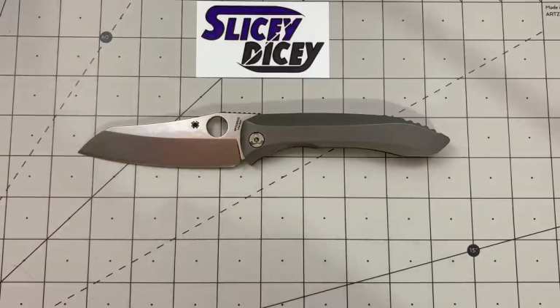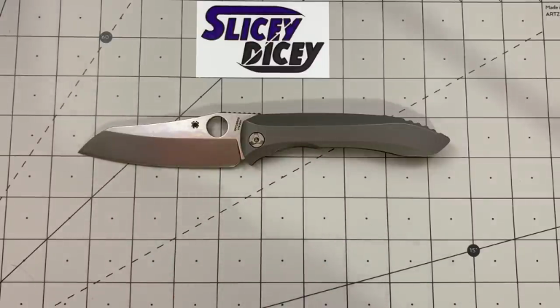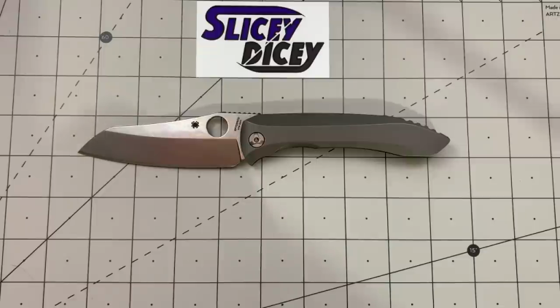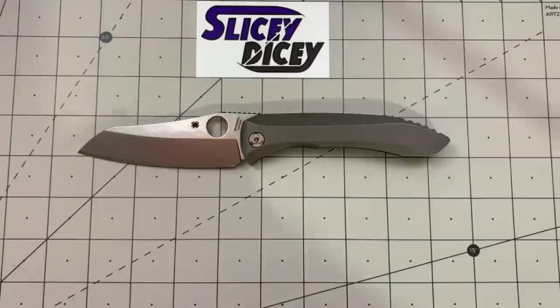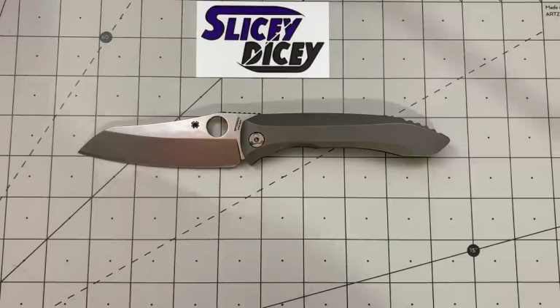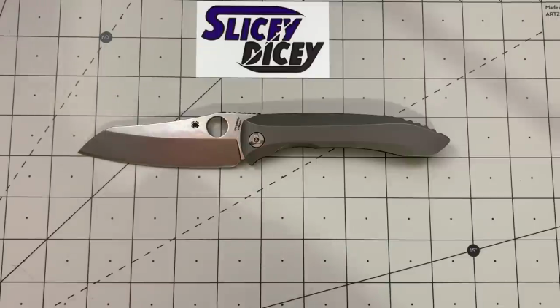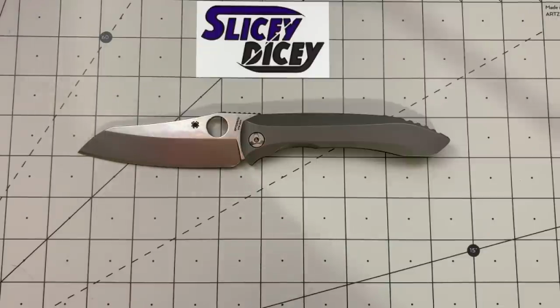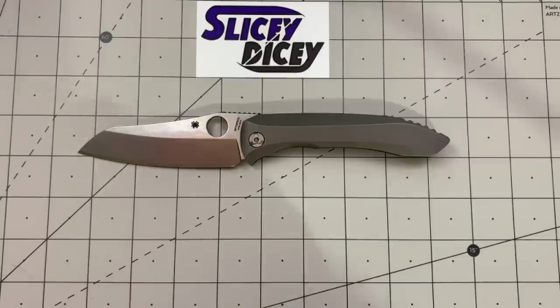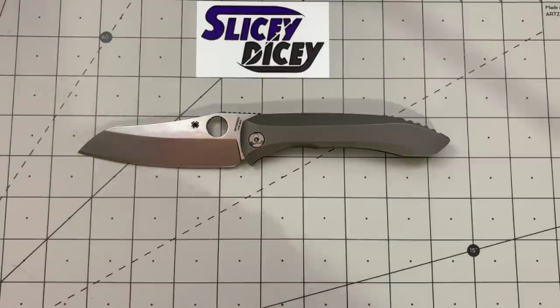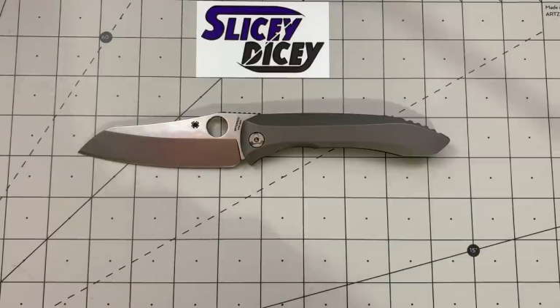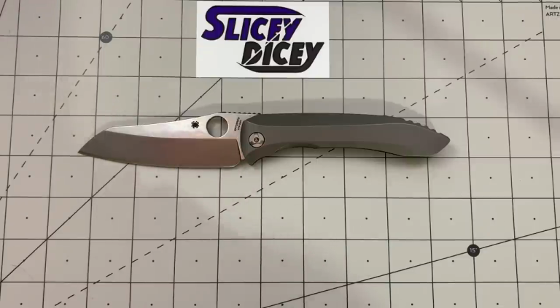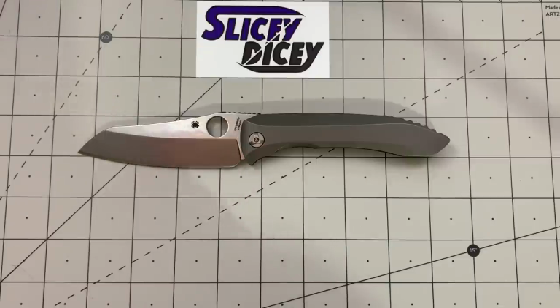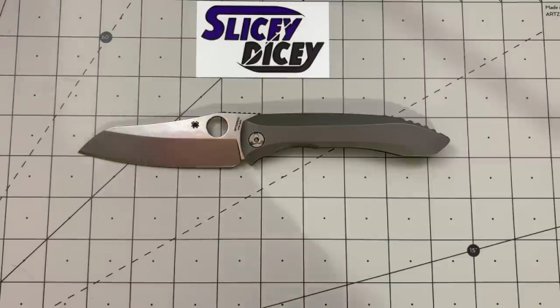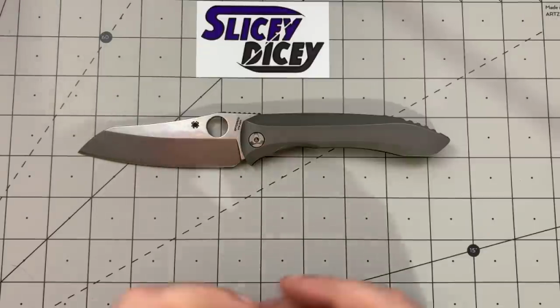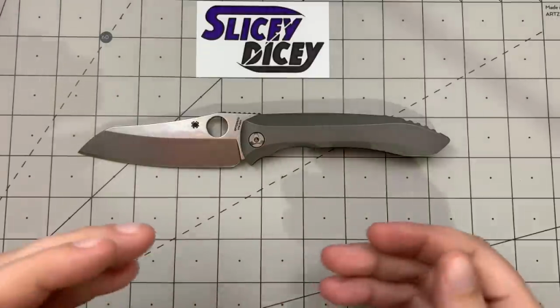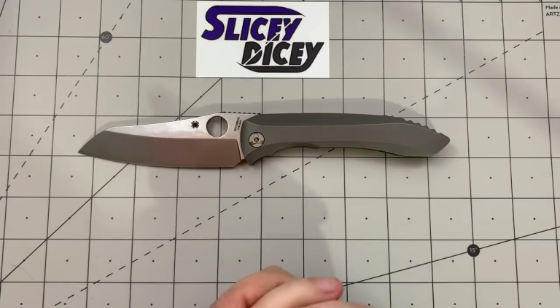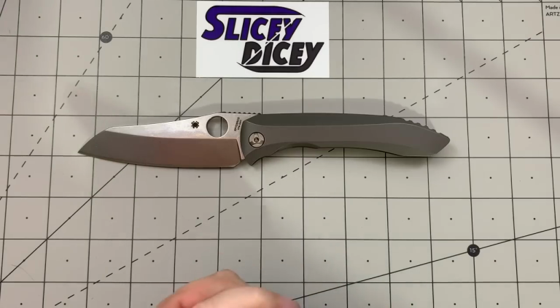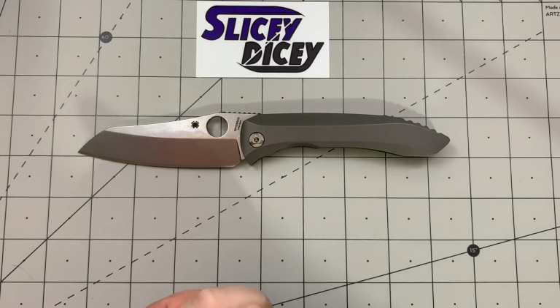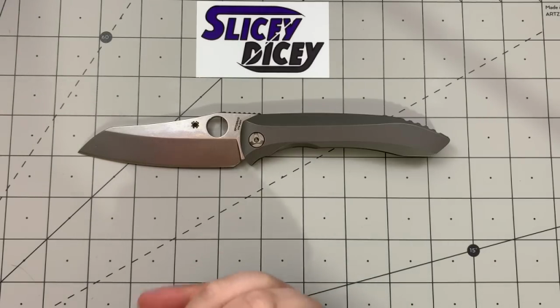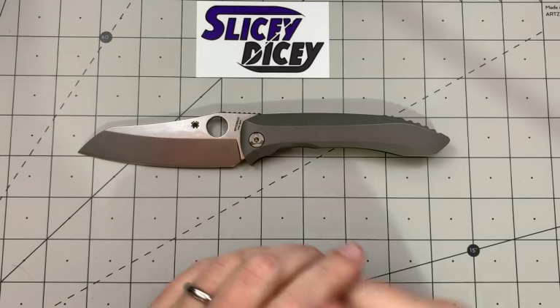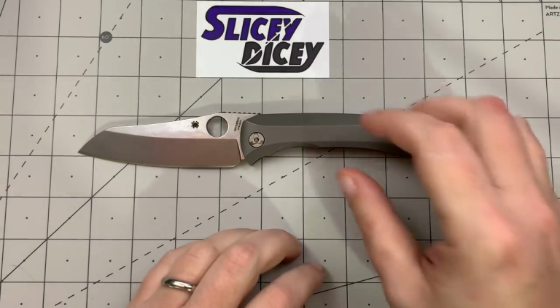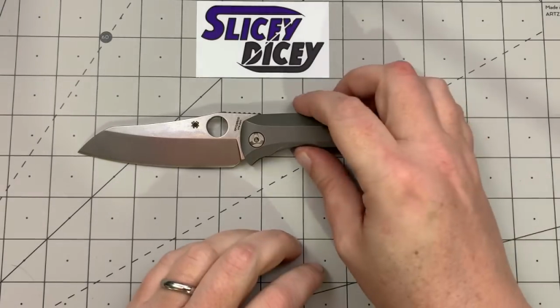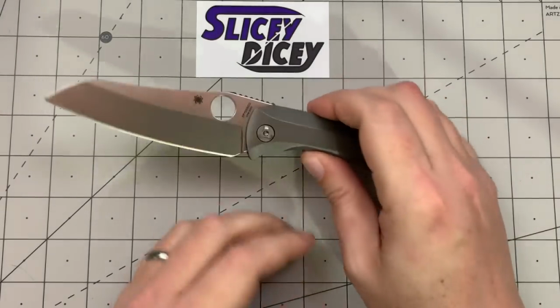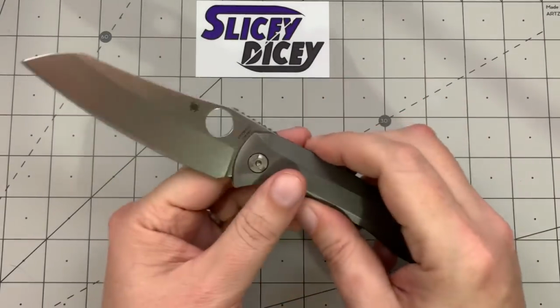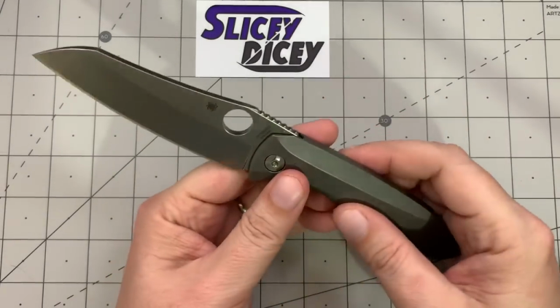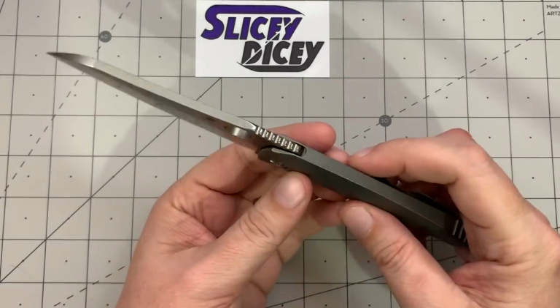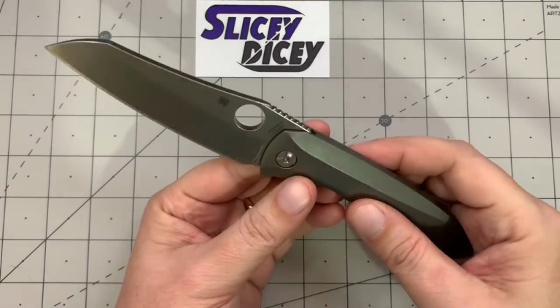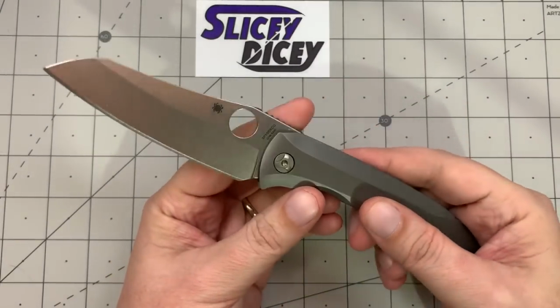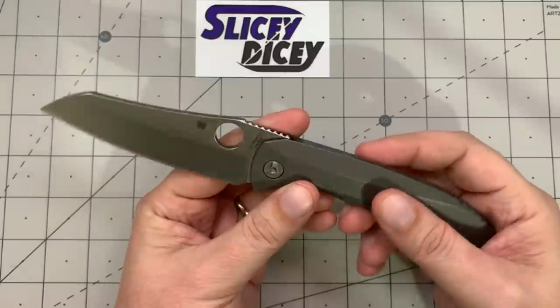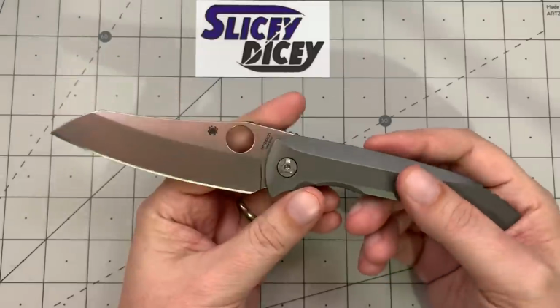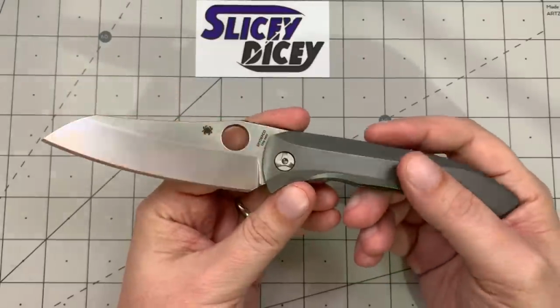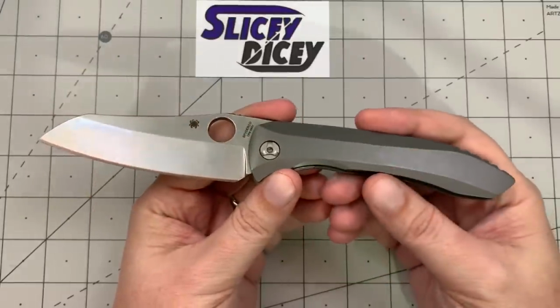Let's get the price out of the way right off the bat. This is the top of the line Spyderco — $520 for this knife. What you're getting is pretty impressive: it is a full titanium integral folder with S90V blade, designed by Peter Resenti.